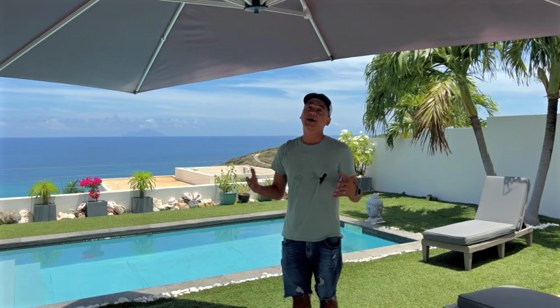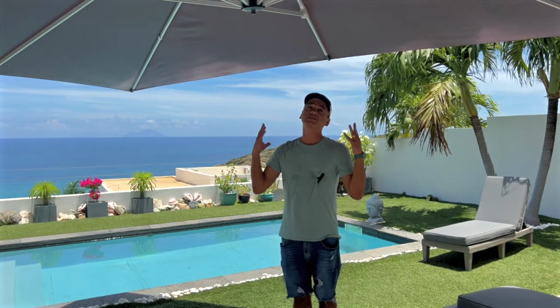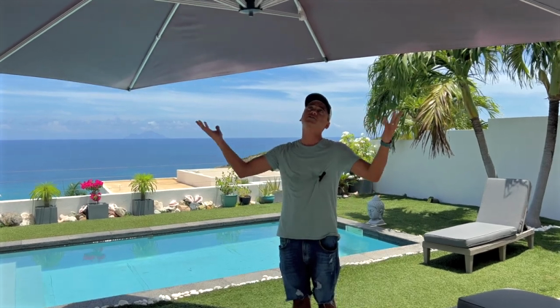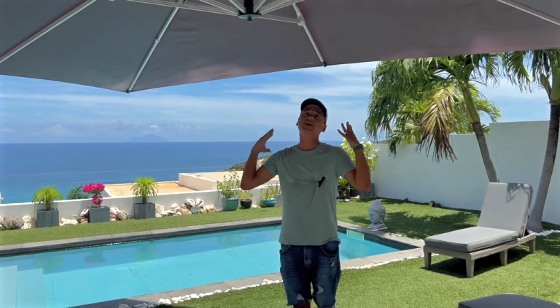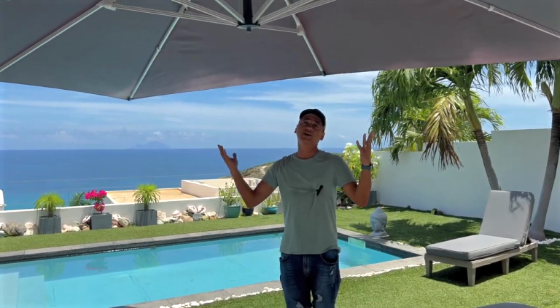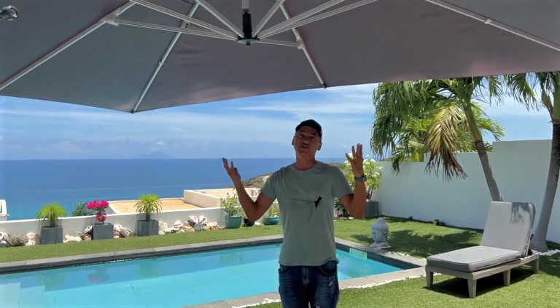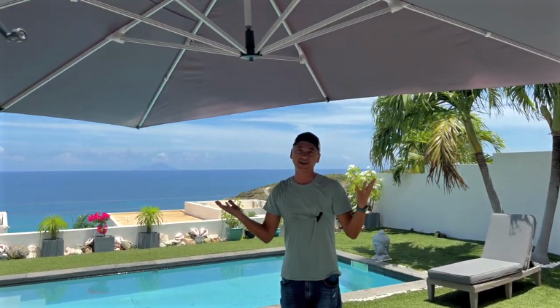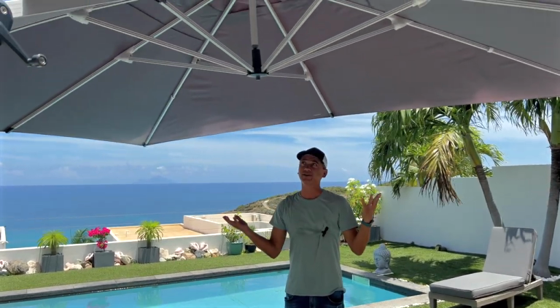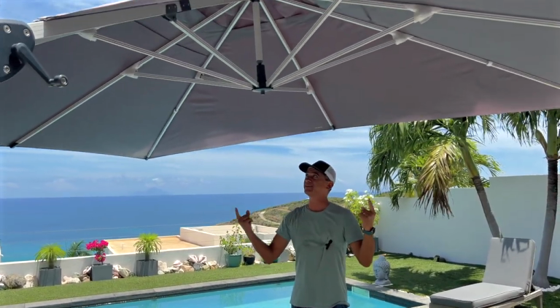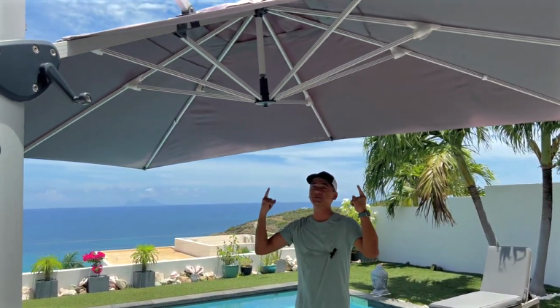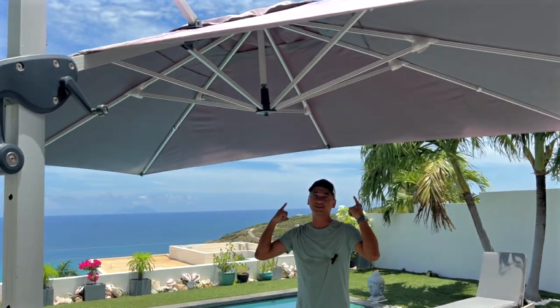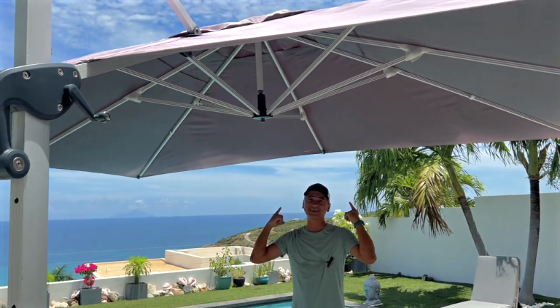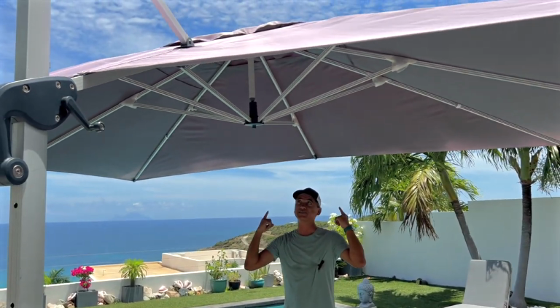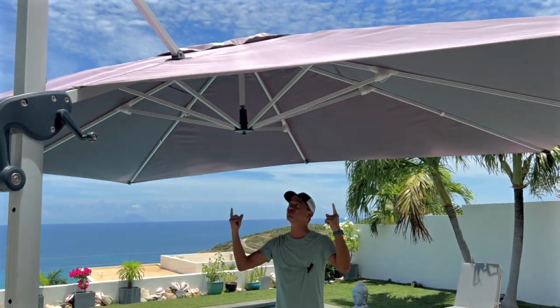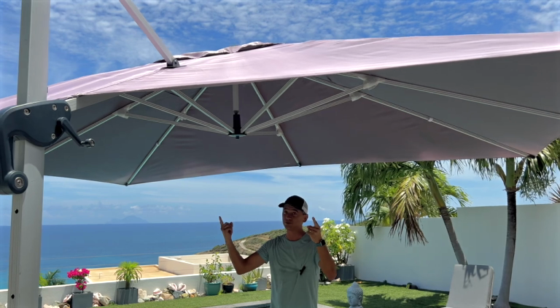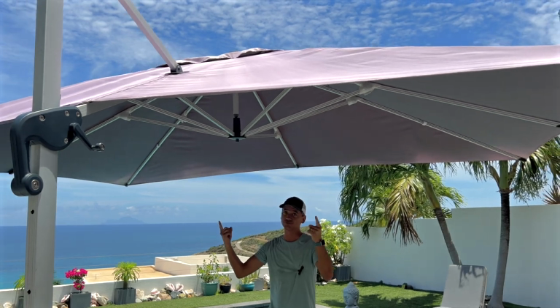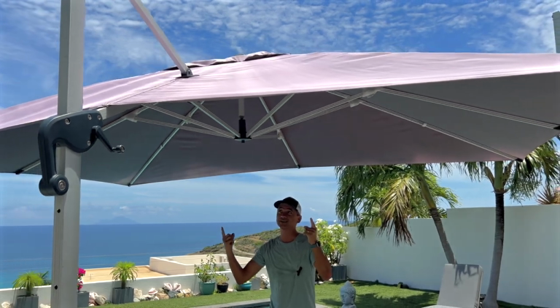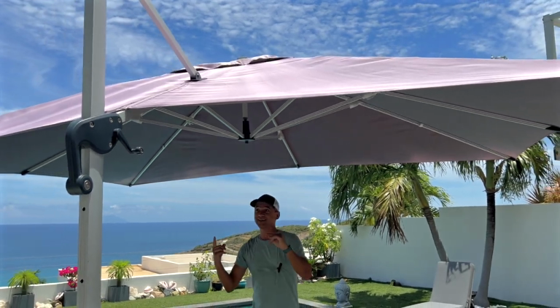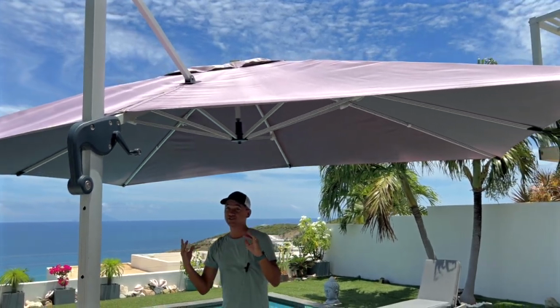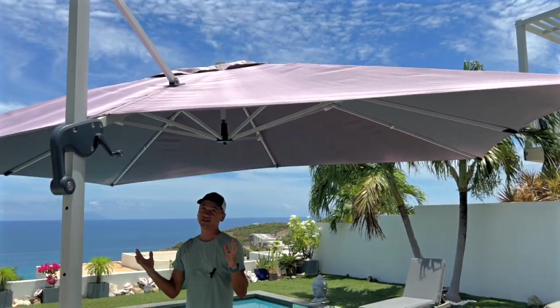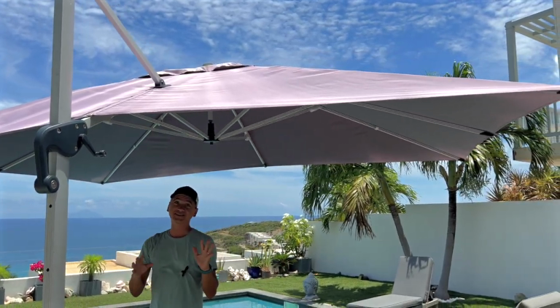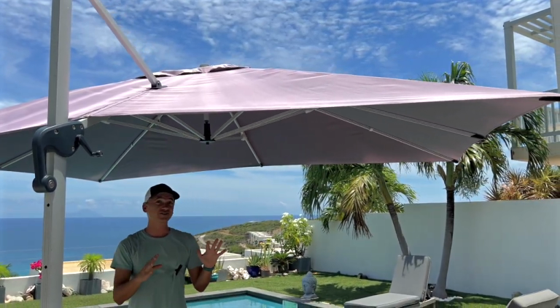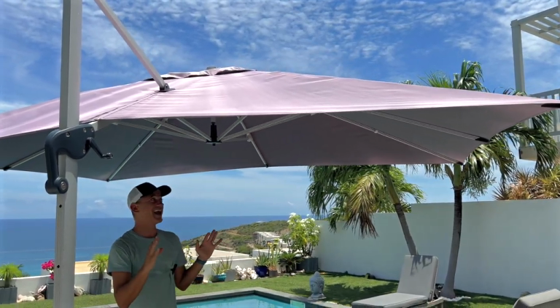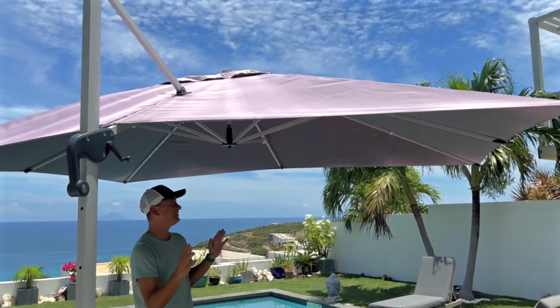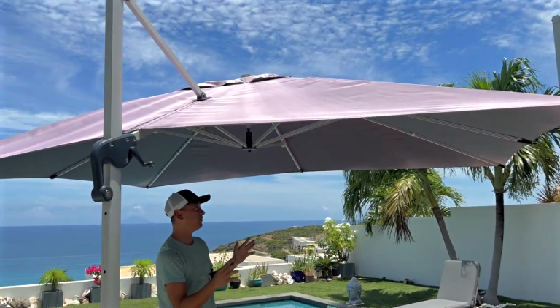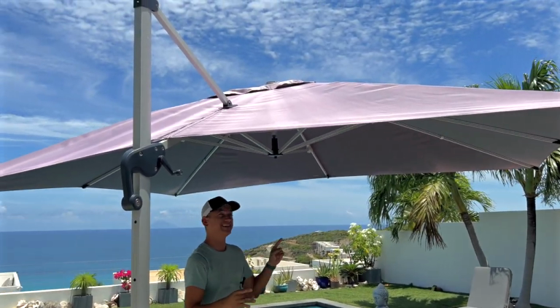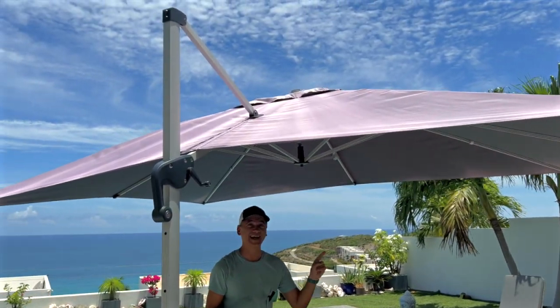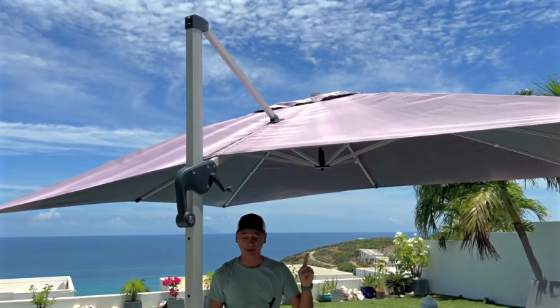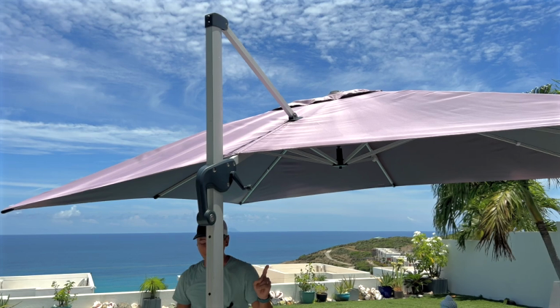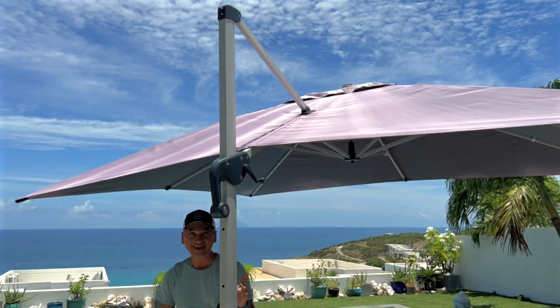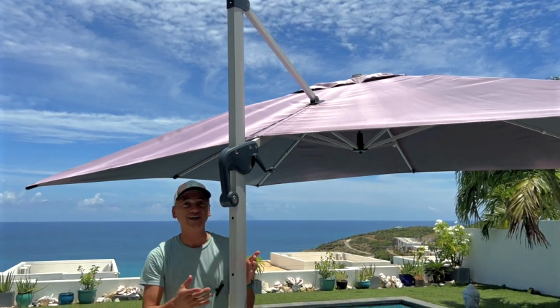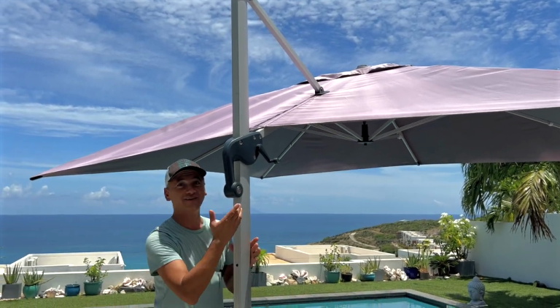I'm such a fan of shaded area, but since we've gotten this incredible umbrella, it's changed everything. This is not just any type of umbrella — this is 10 by 12. Check this out.